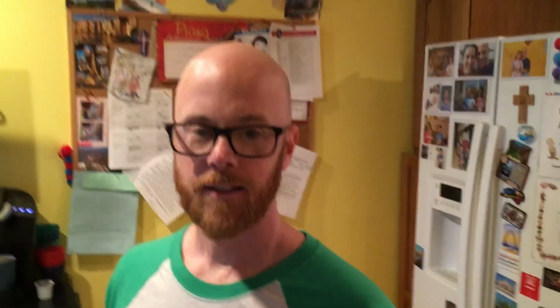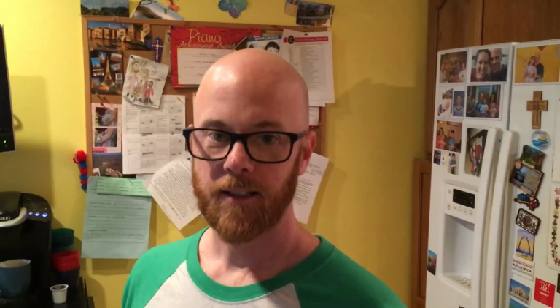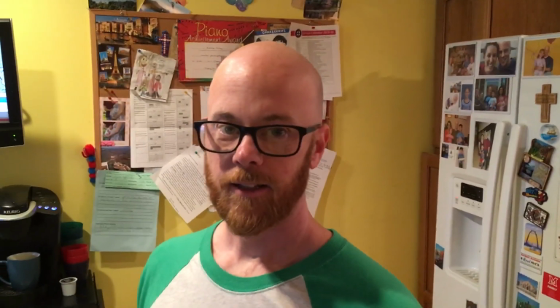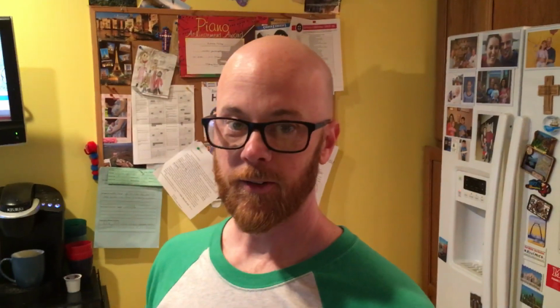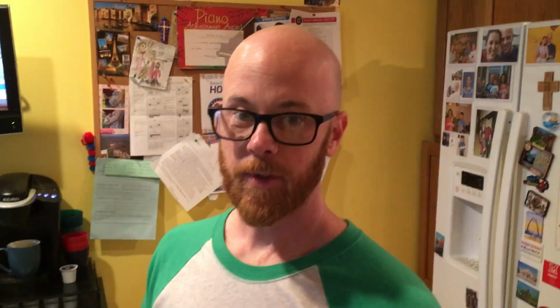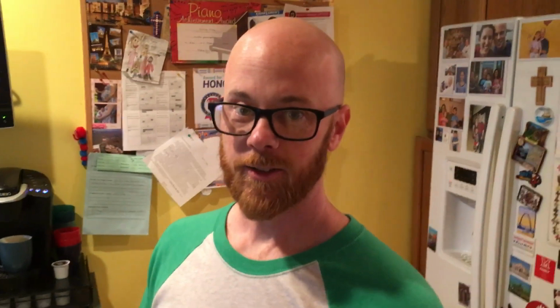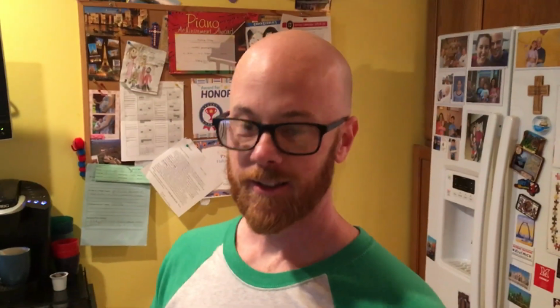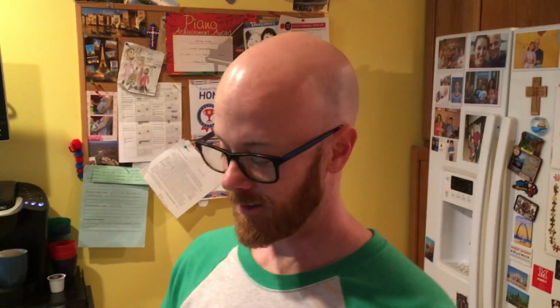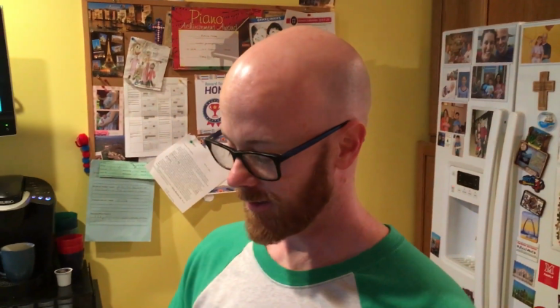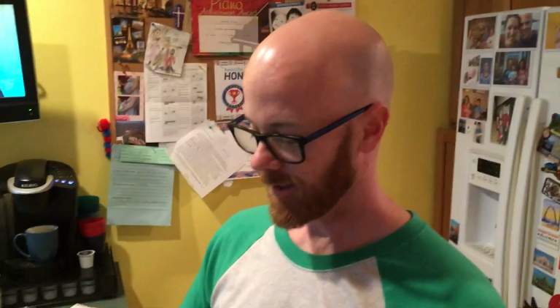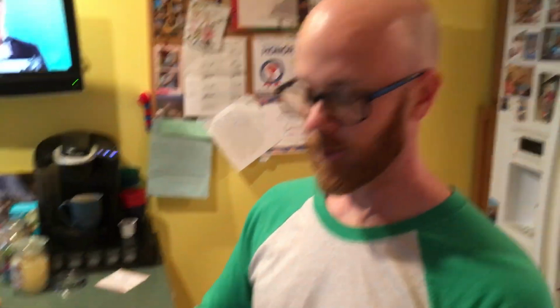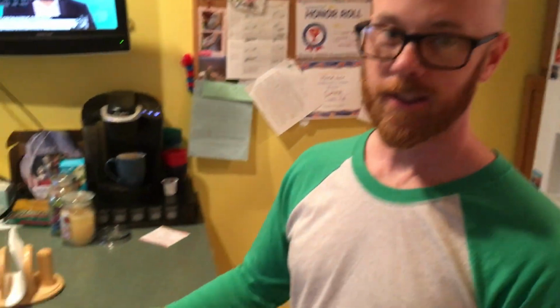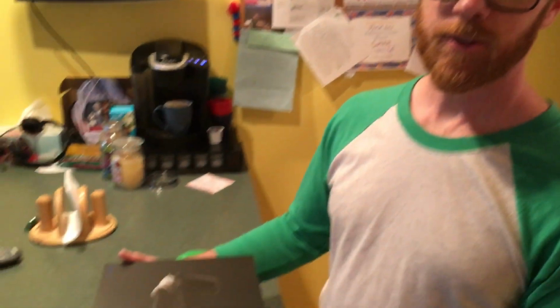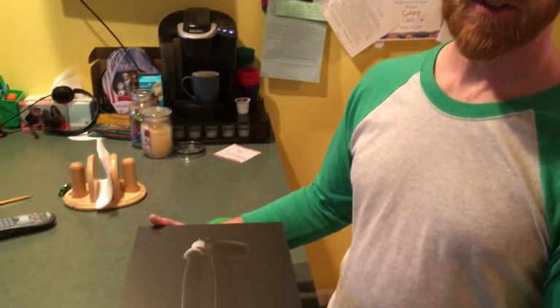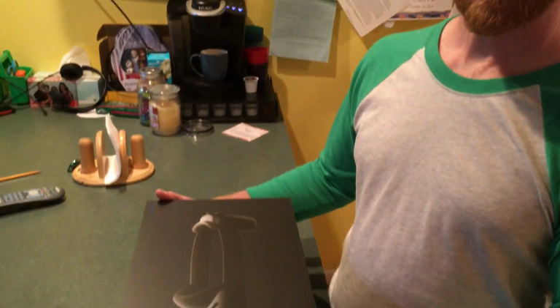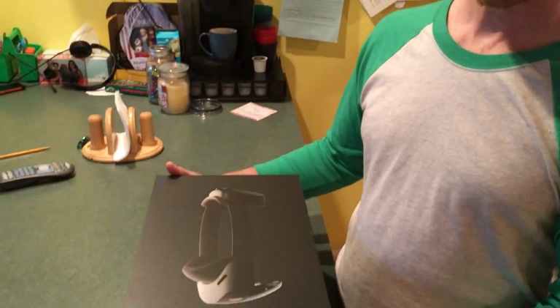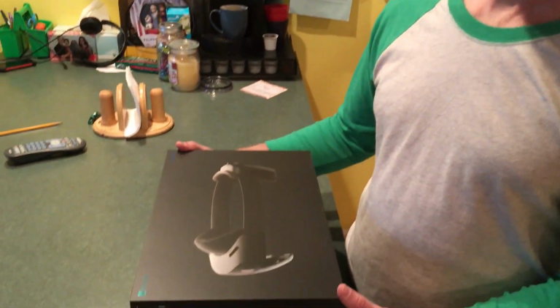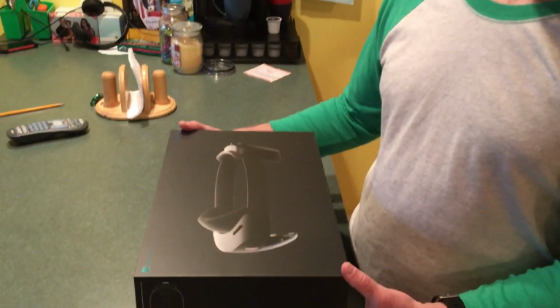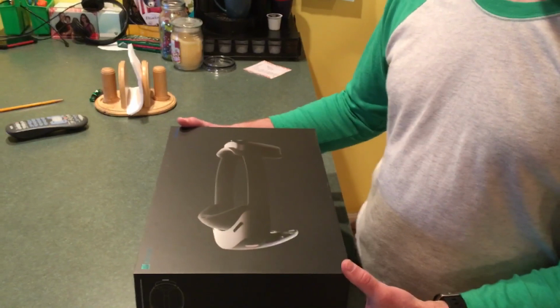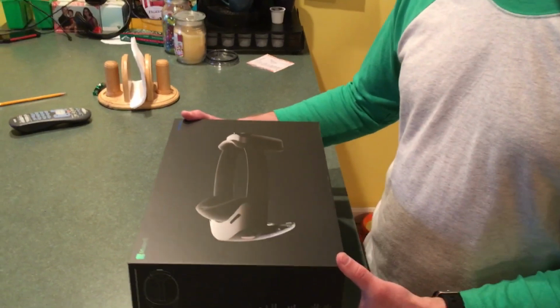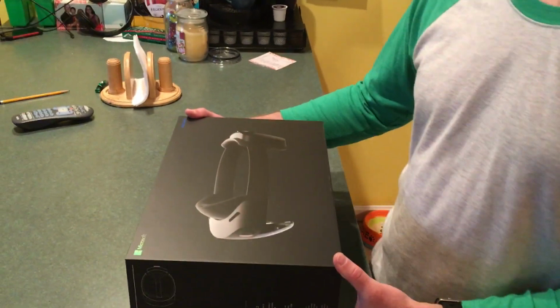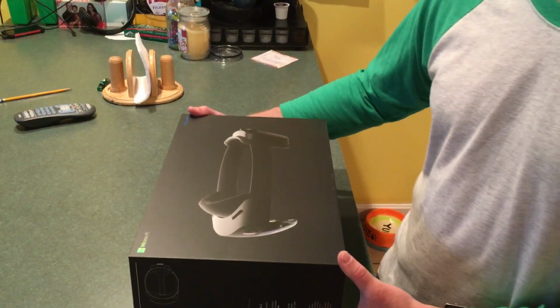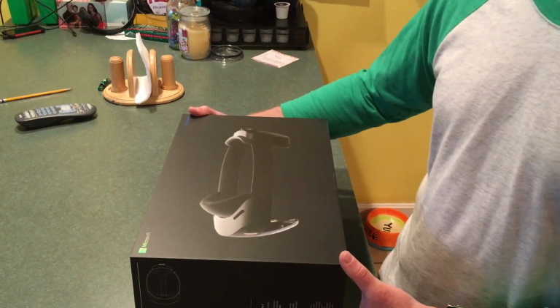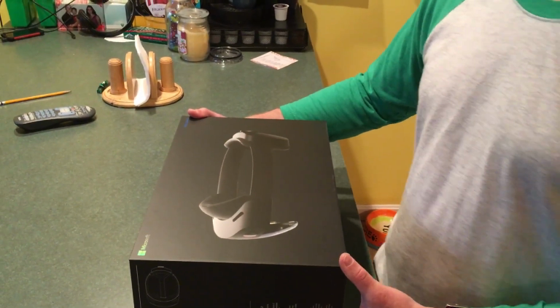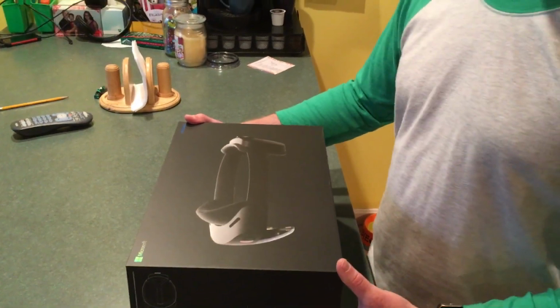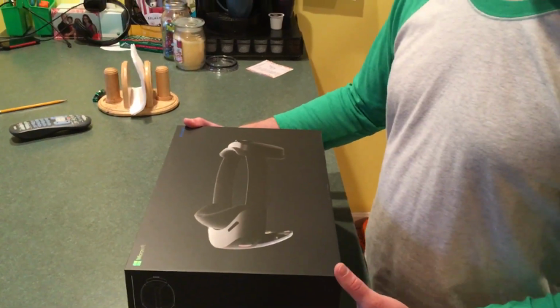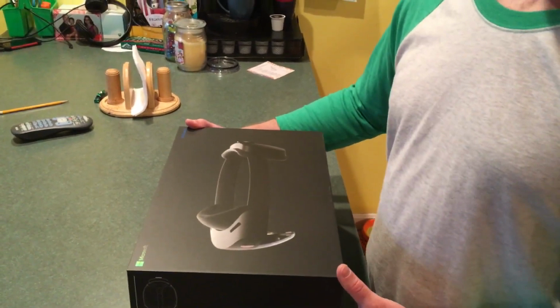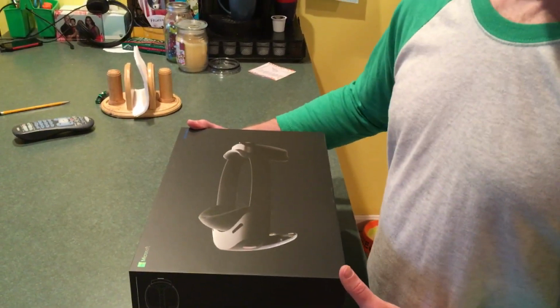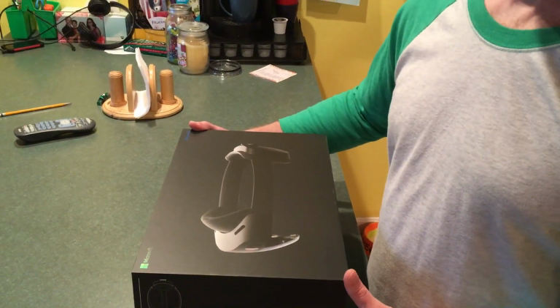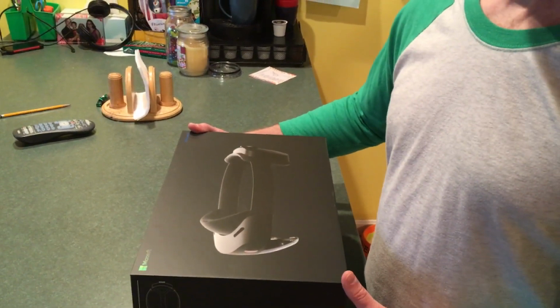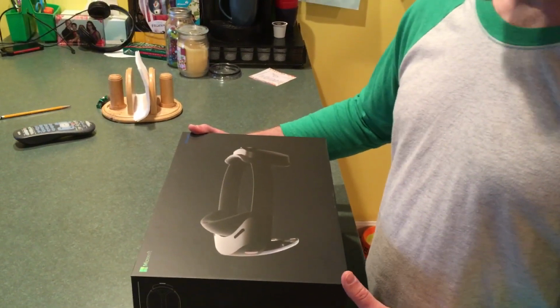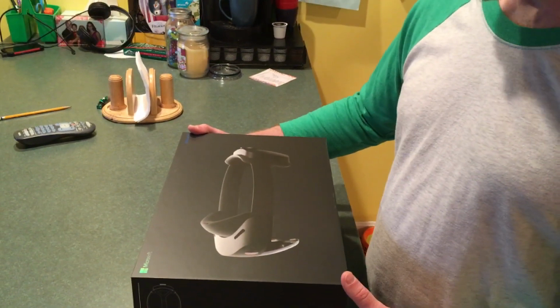This is Patrick. The HoloLens 2 has arrived. I just picked it up and we're going to do an unboxing video for you.